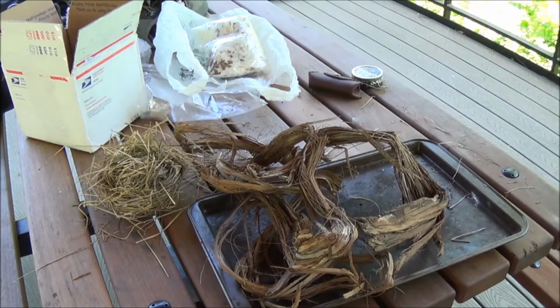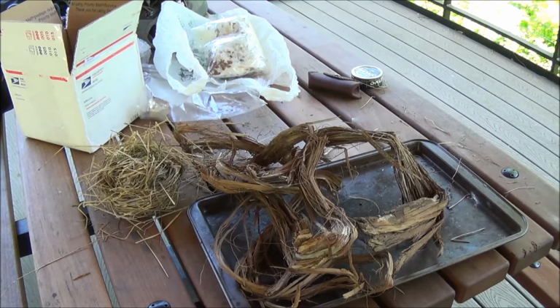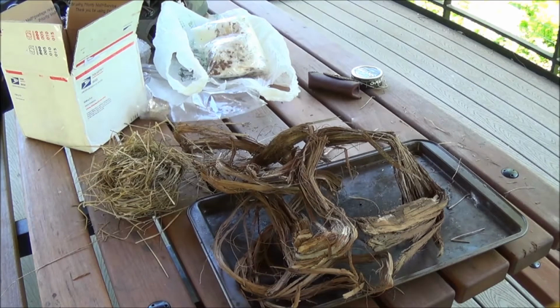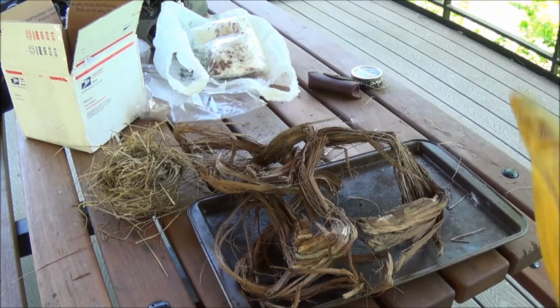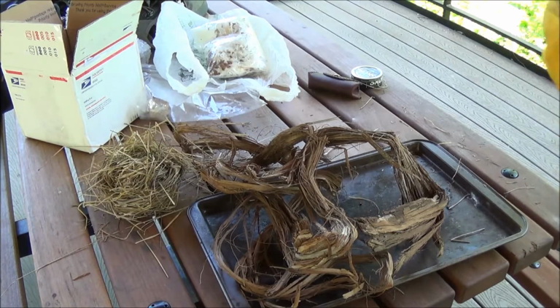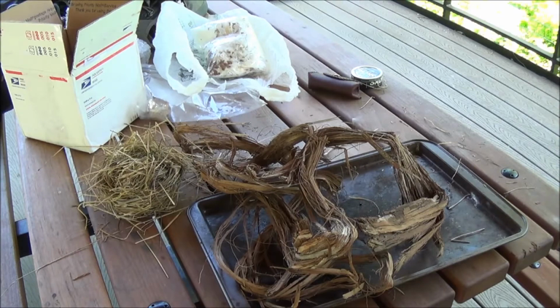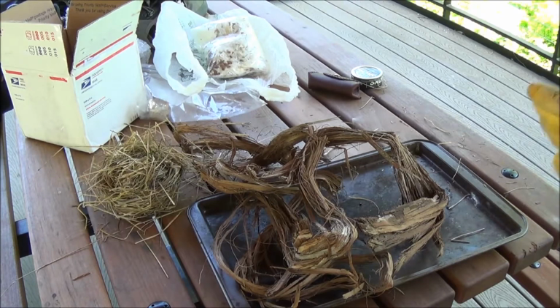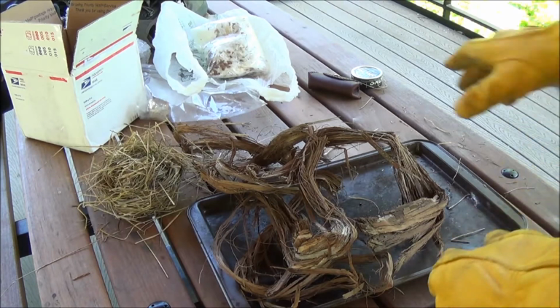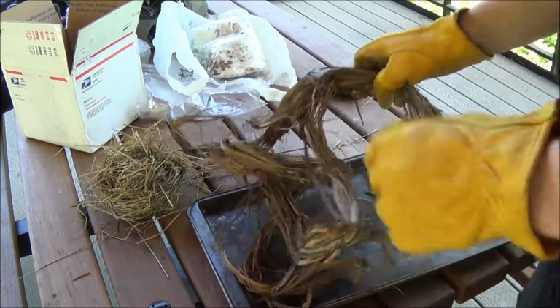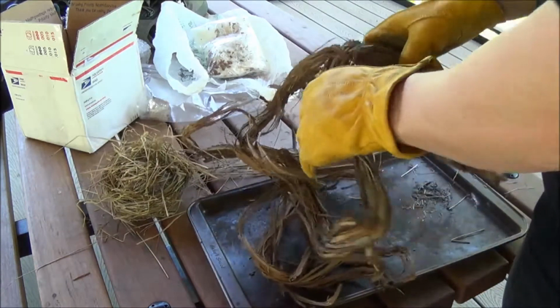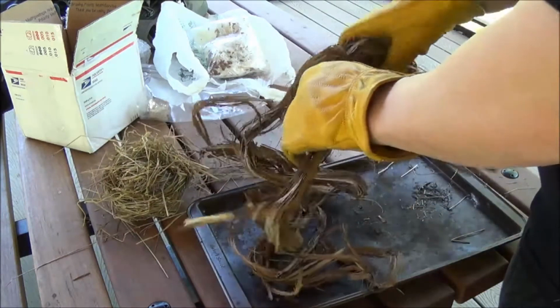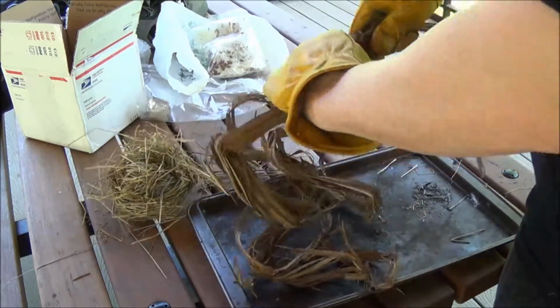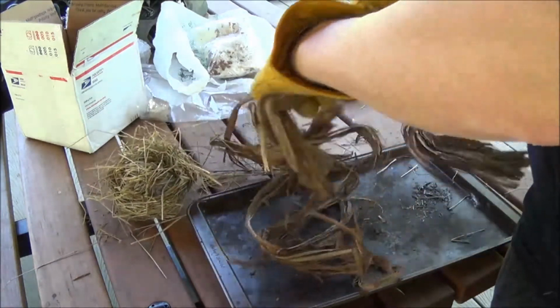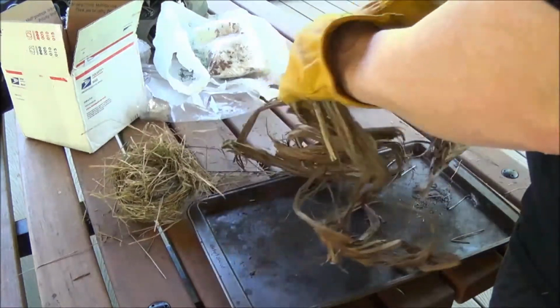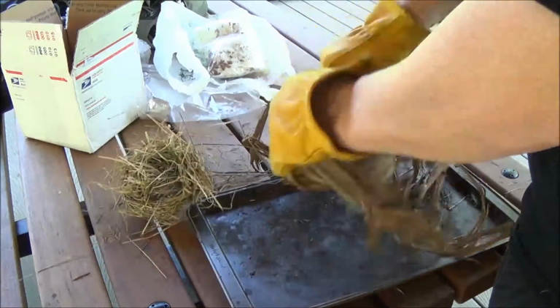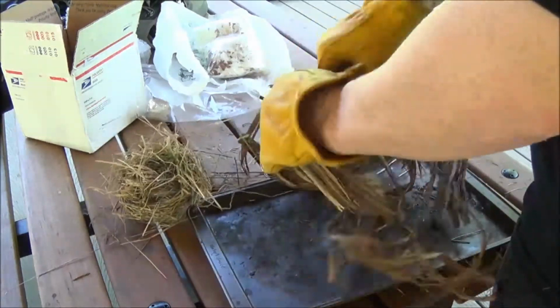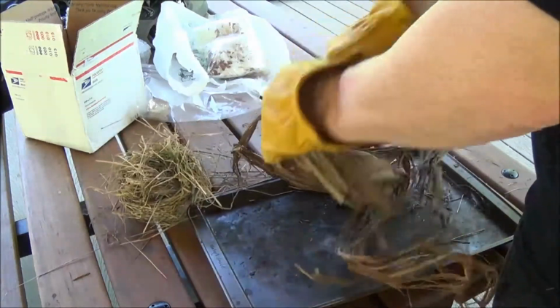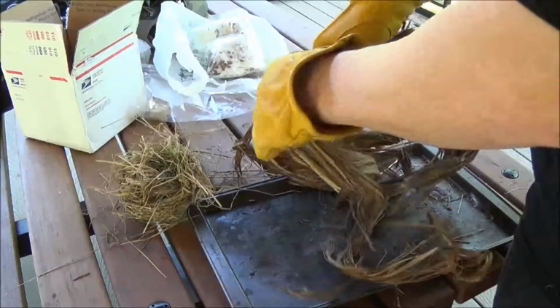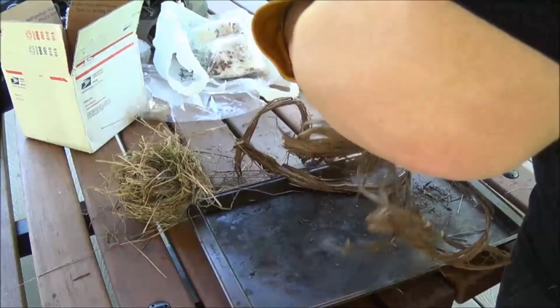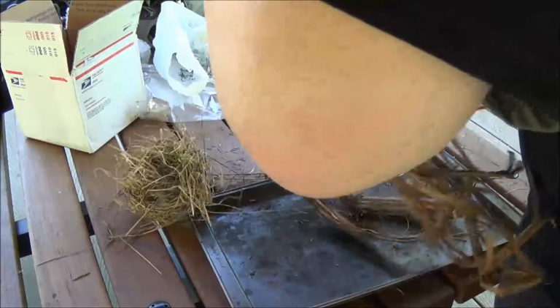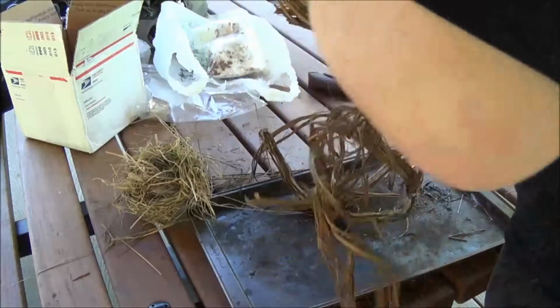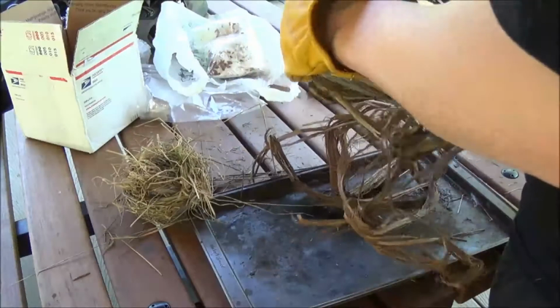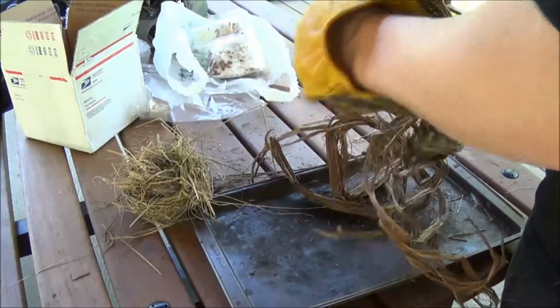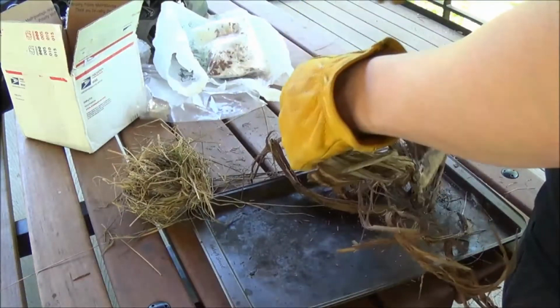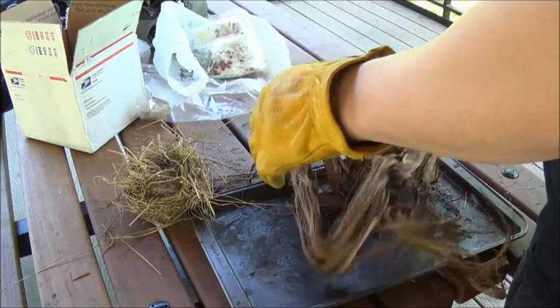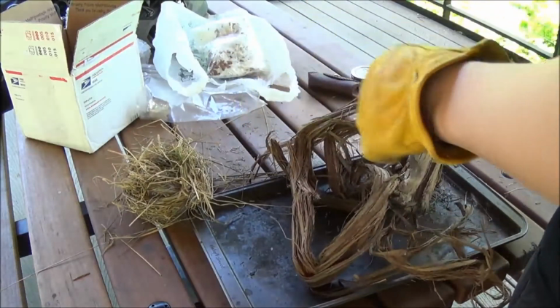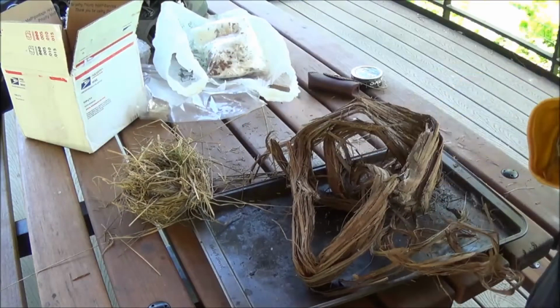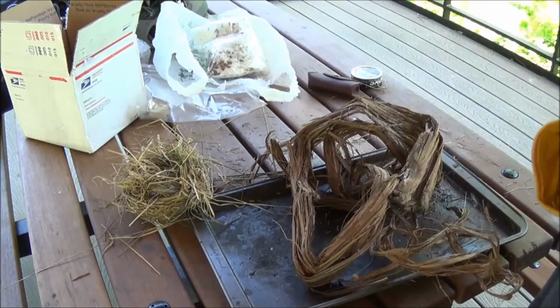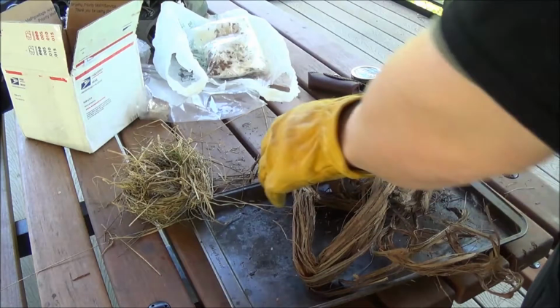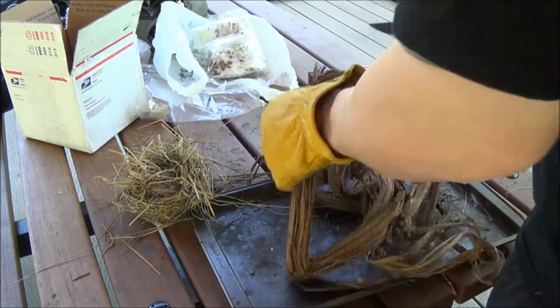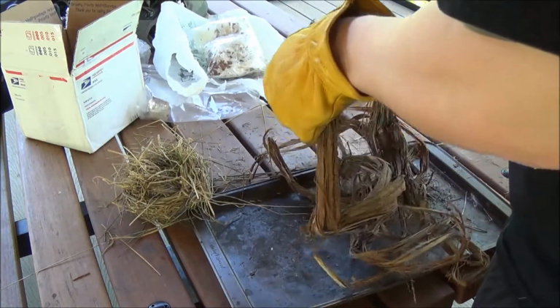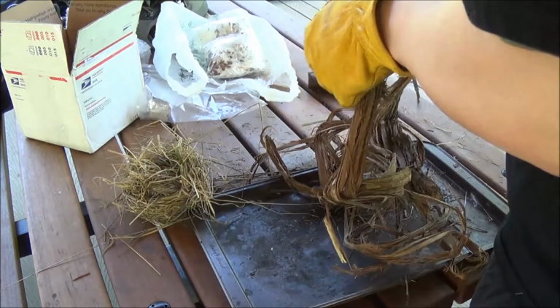Greetings one and all, this is part two and I have what appears to be cedar bark. I don't want to burn all of it.